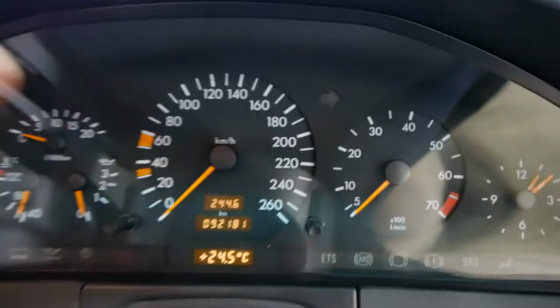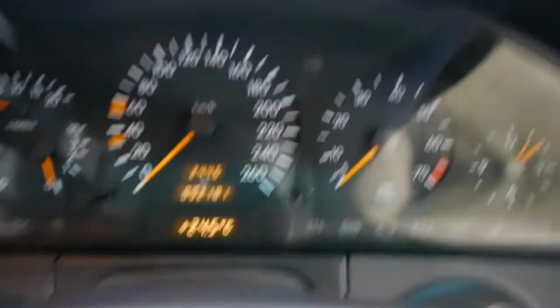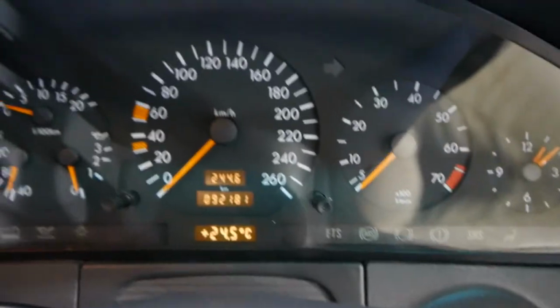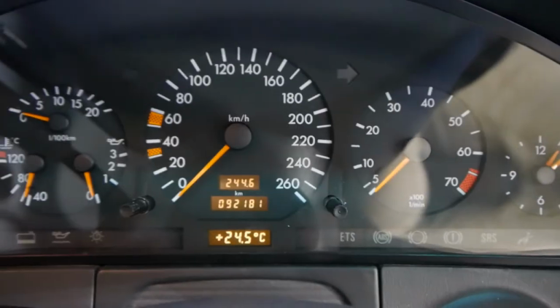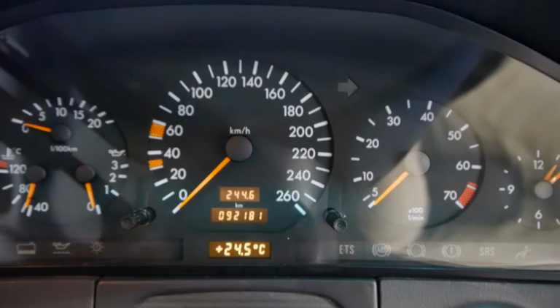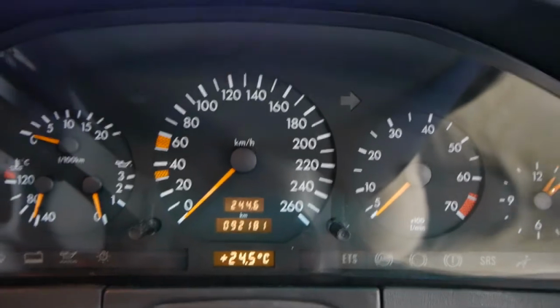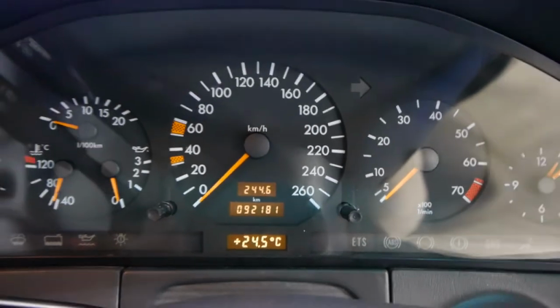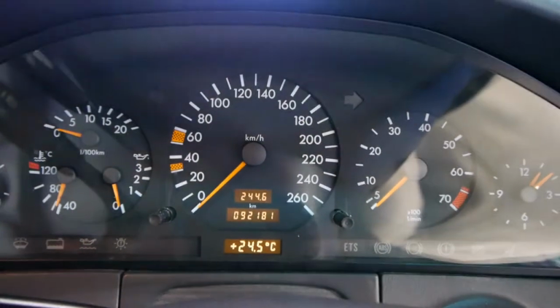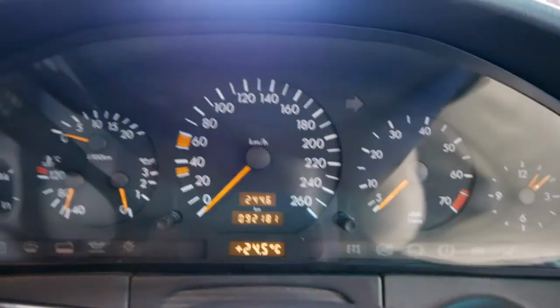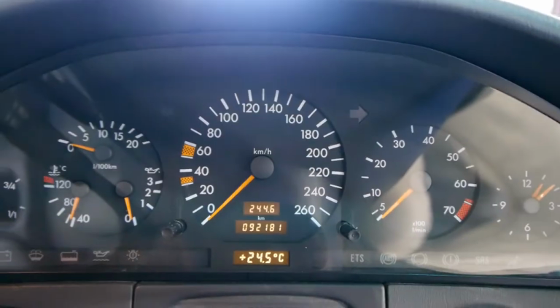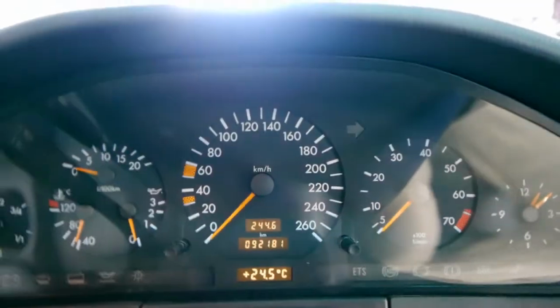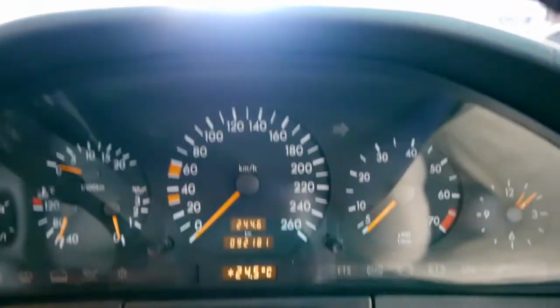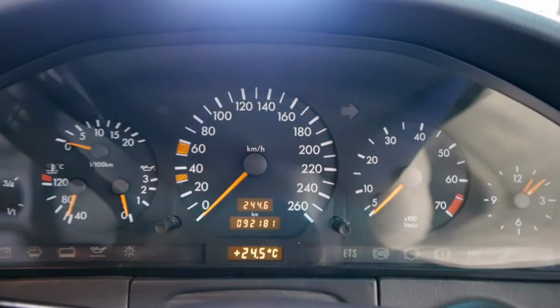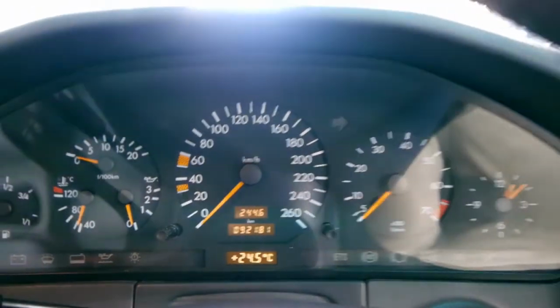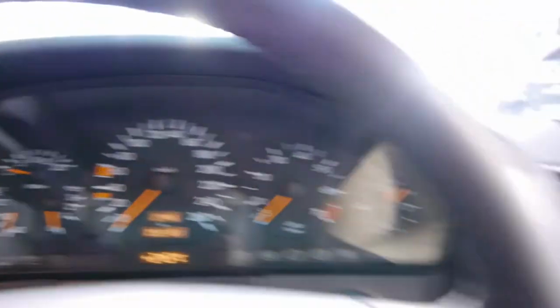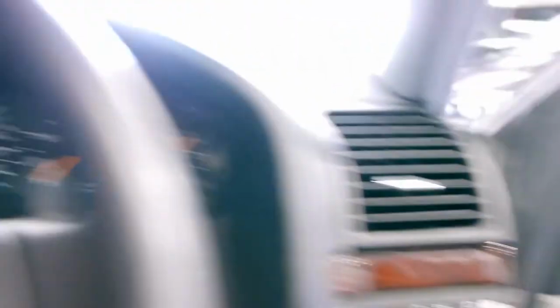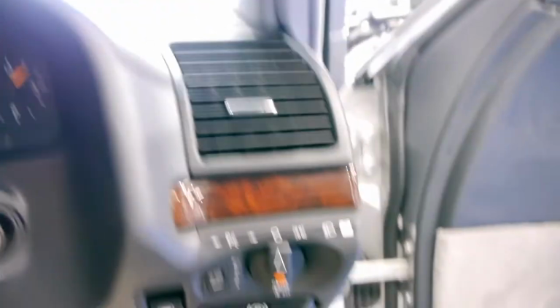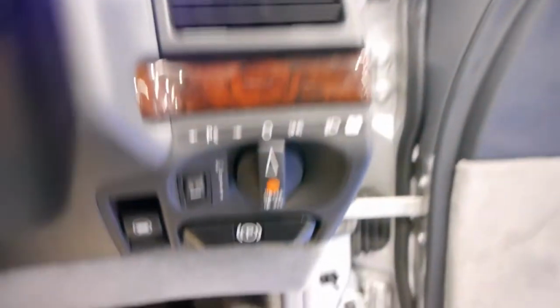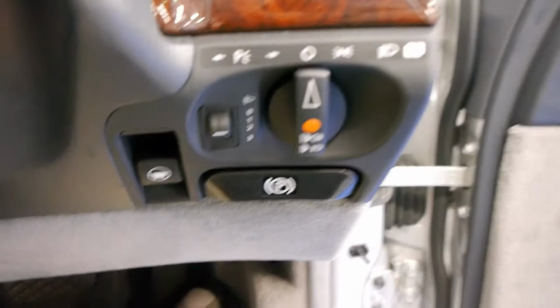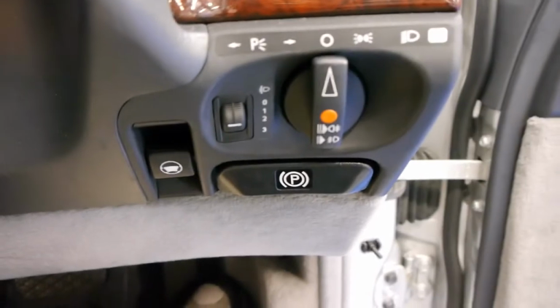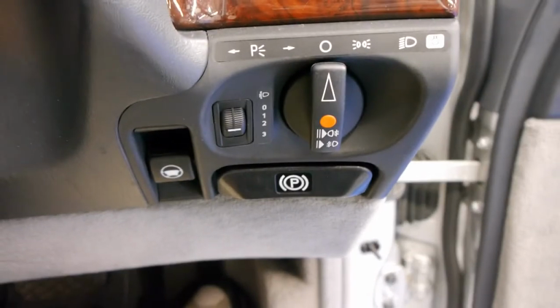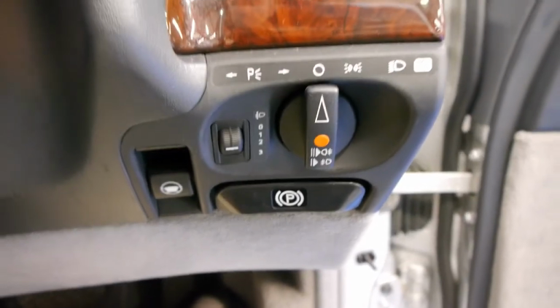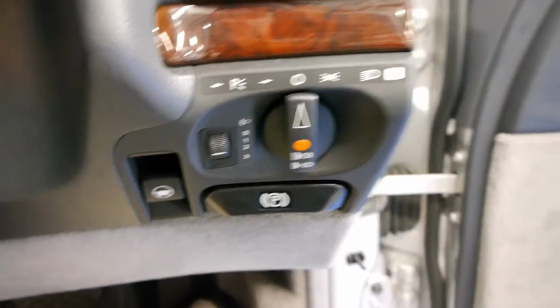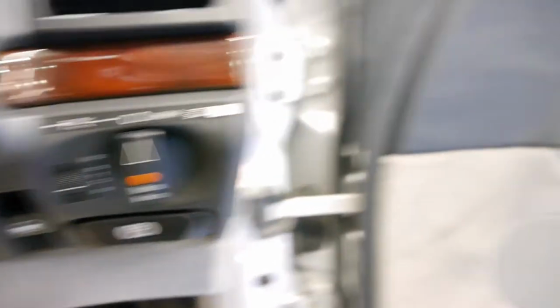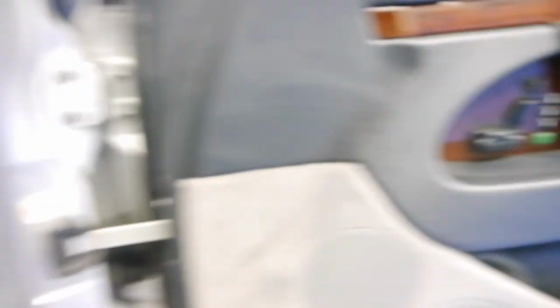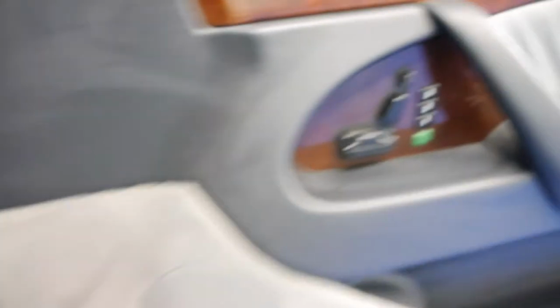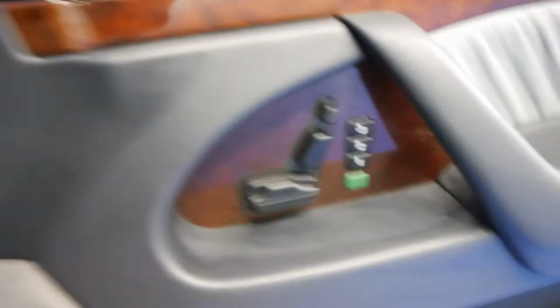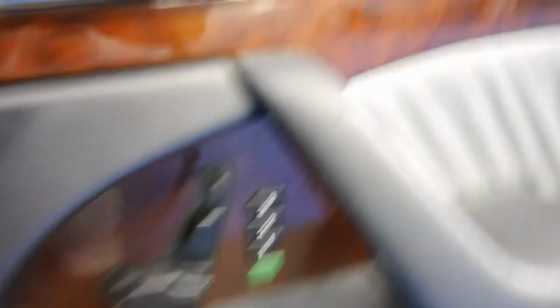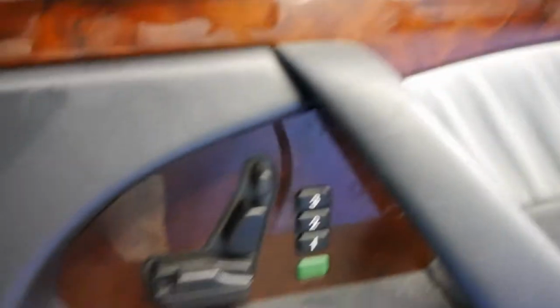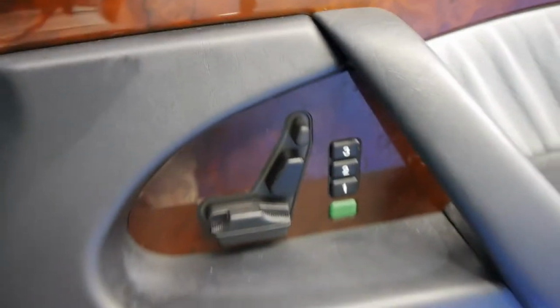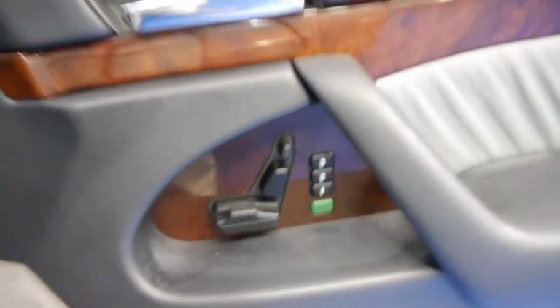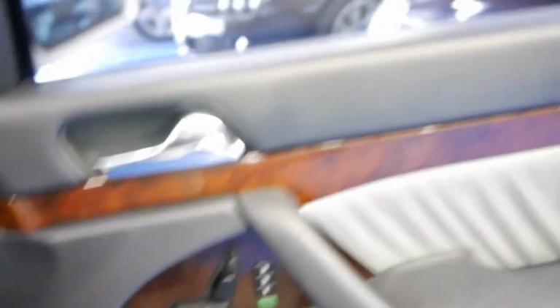Look at that — 92,100 ks. I mean, have a look at all the dials. Everything is just absolutely immaculate. Electric steering column, under the bonnet is beautiful. There's those memory chairs.